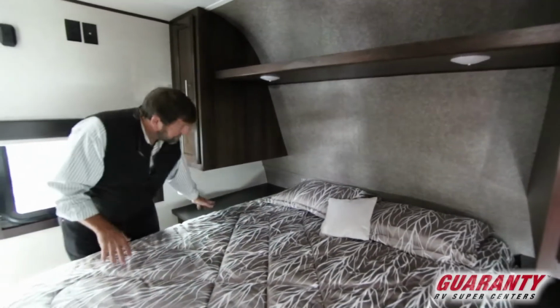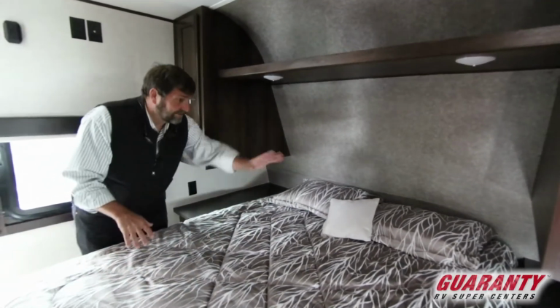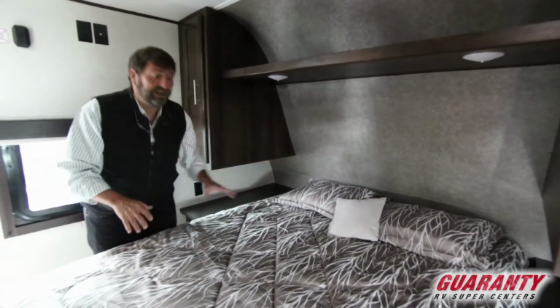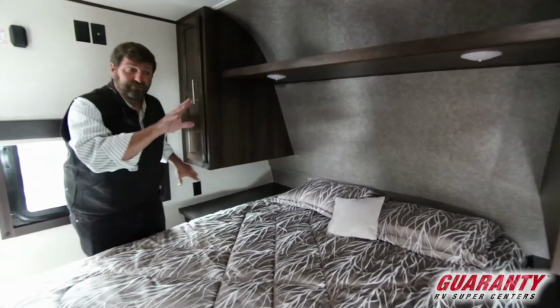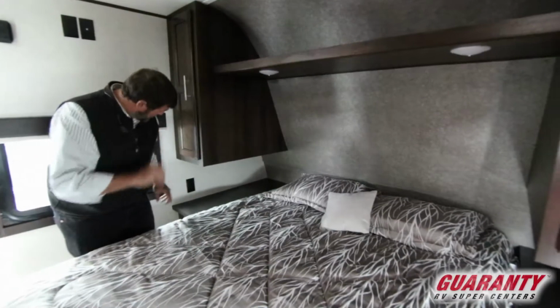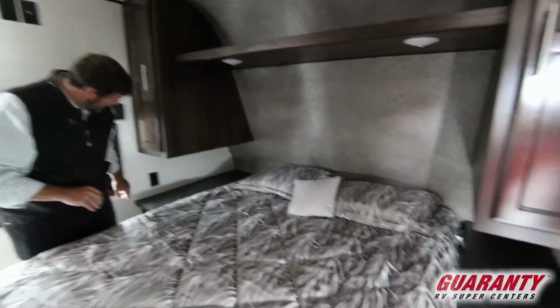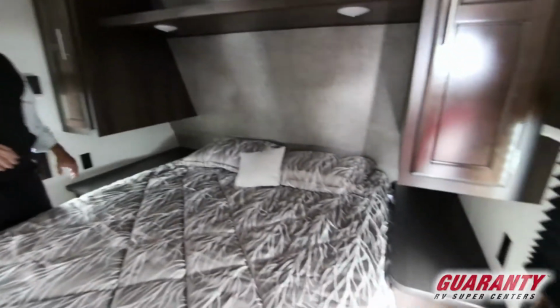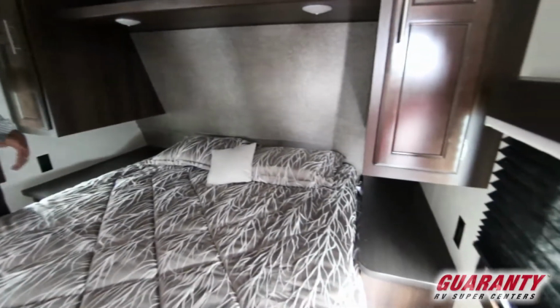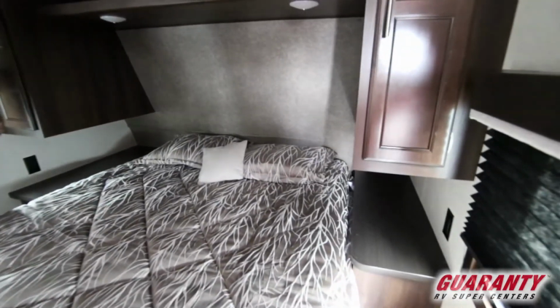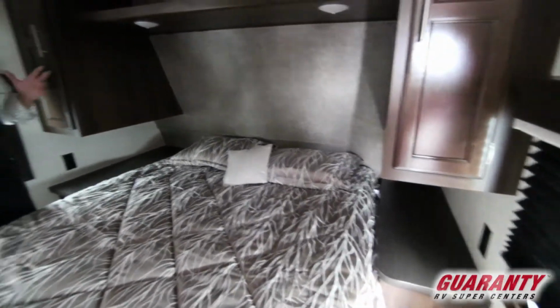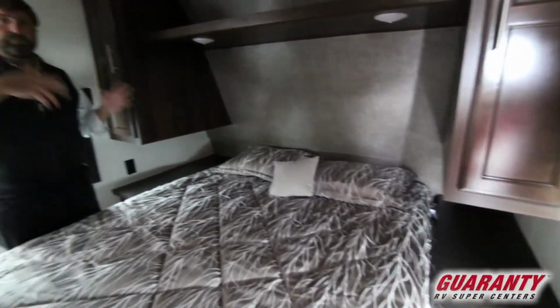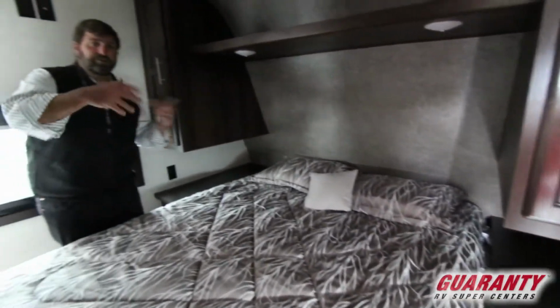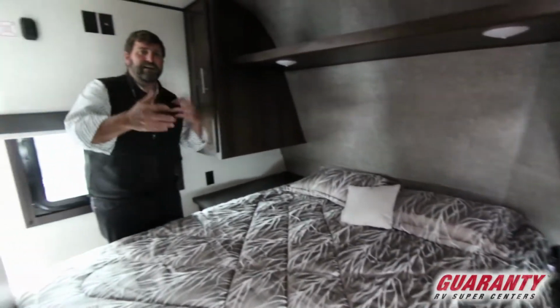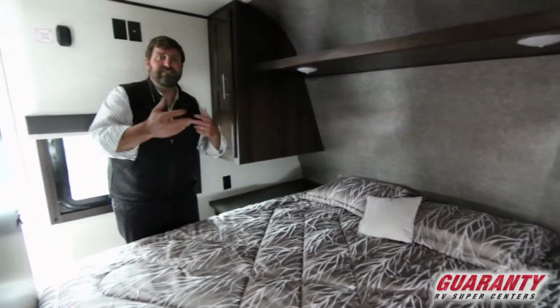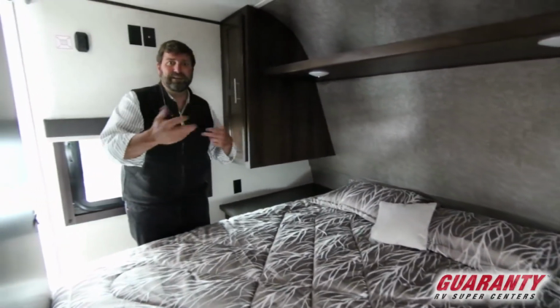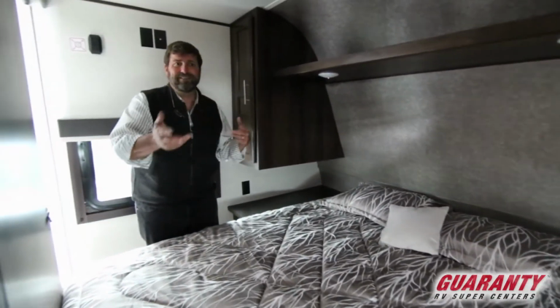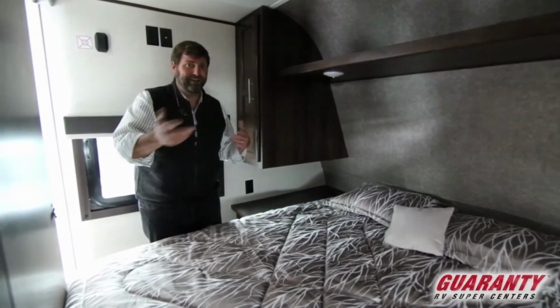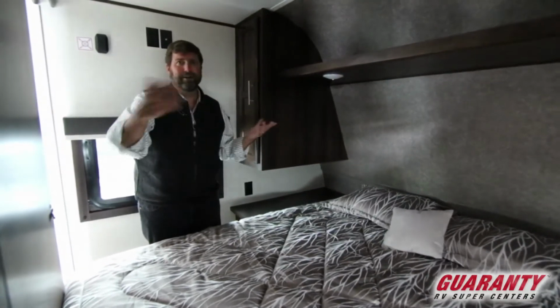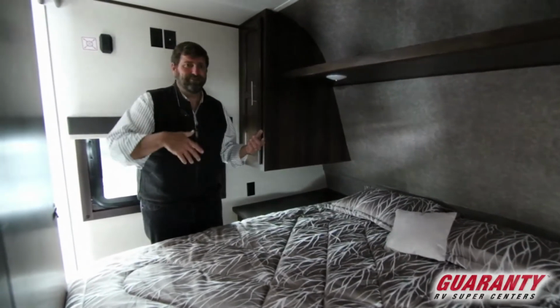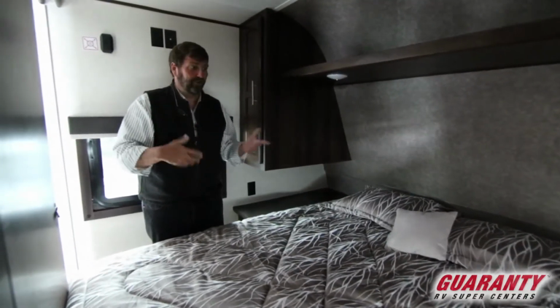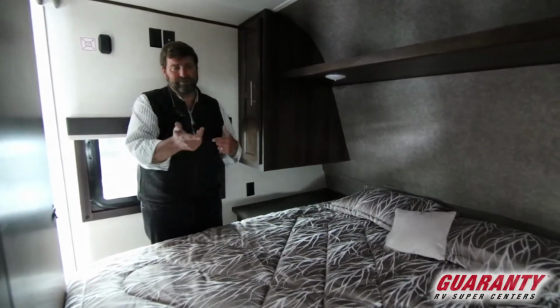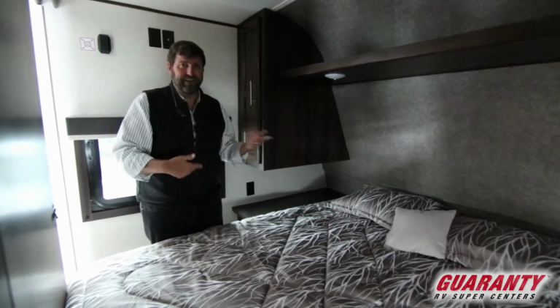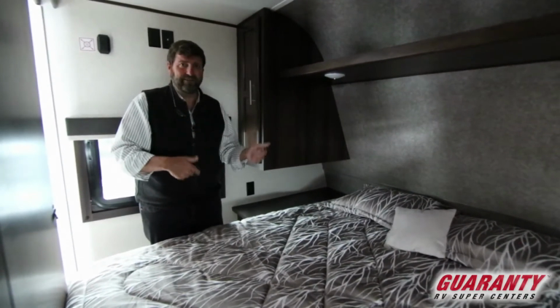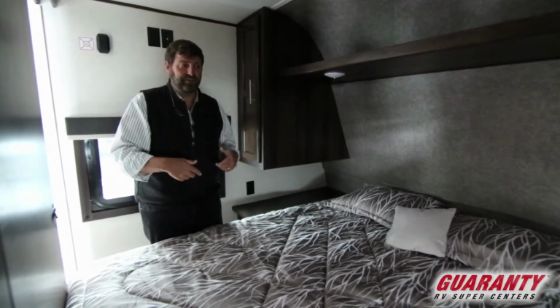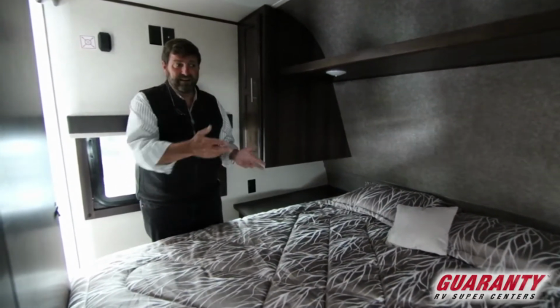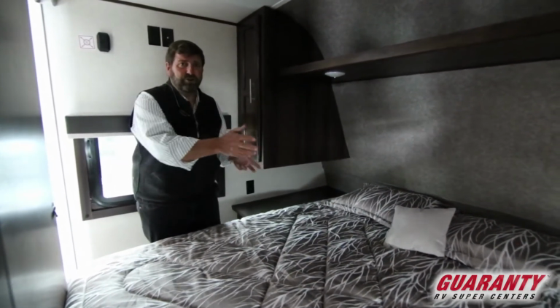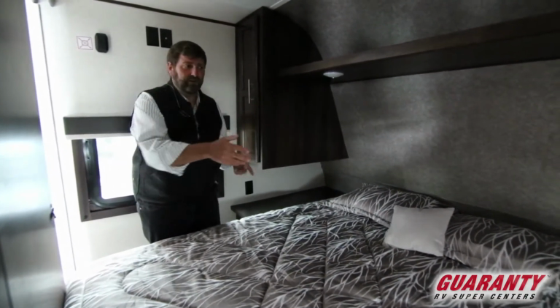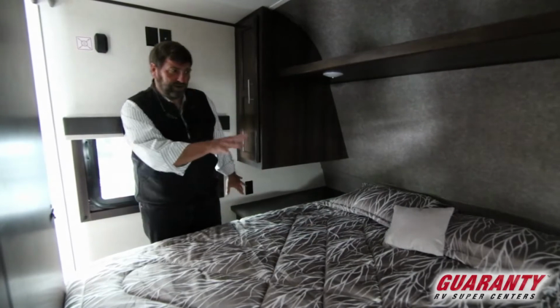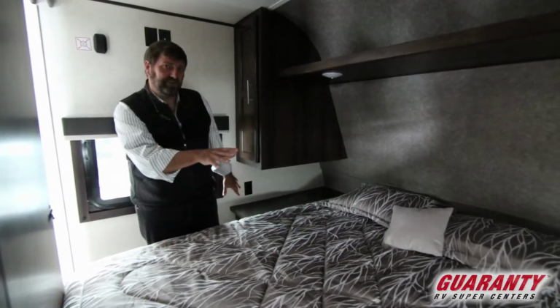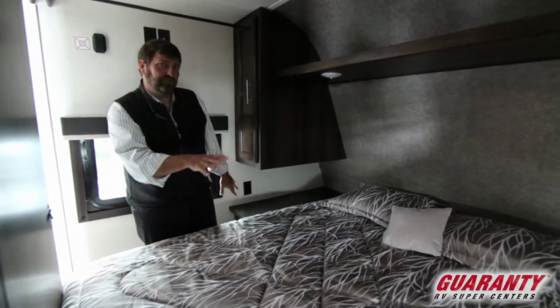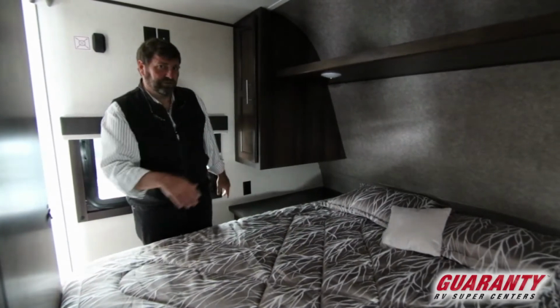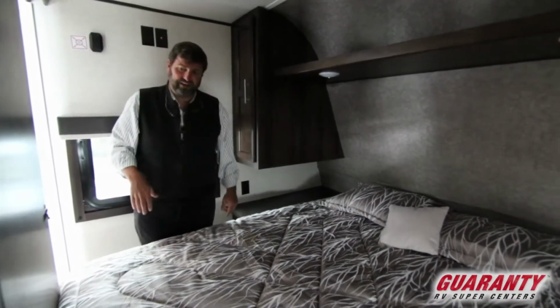It's got two nightstands with 110 outlets on each side, so you don't have to negotiate sleeping spaces the way you often do in a trailer. You can do whatever you want — you've got the same resources on both sides.